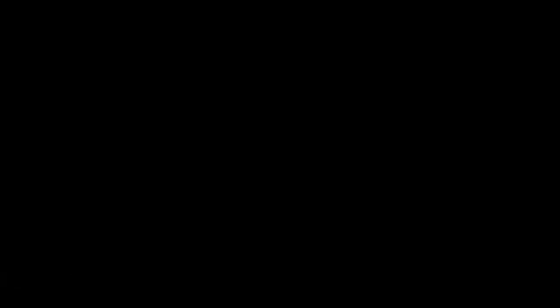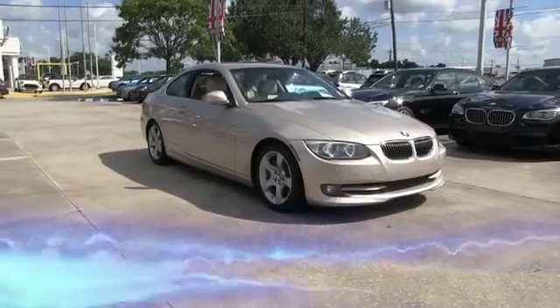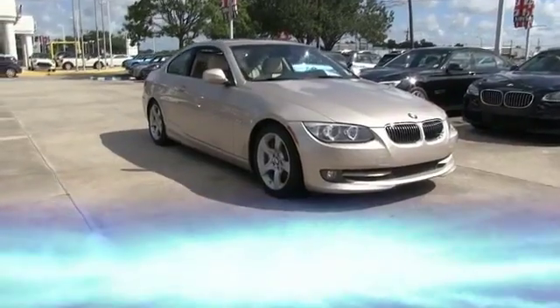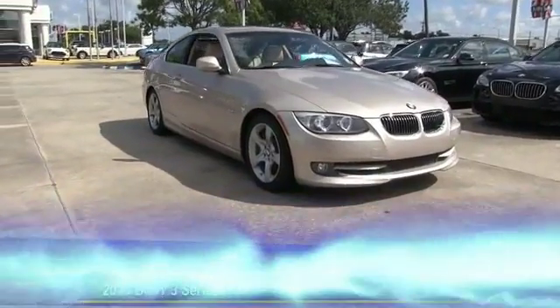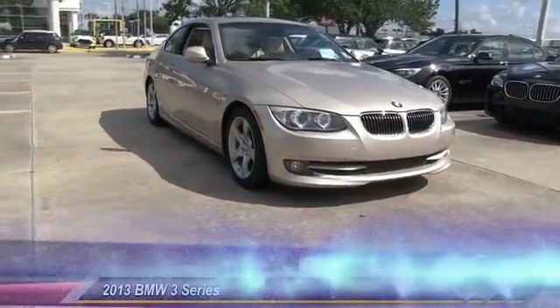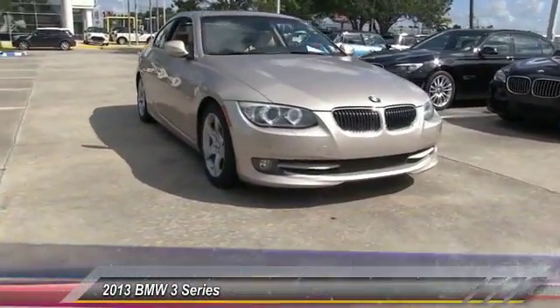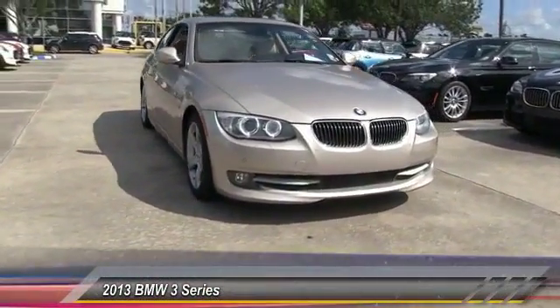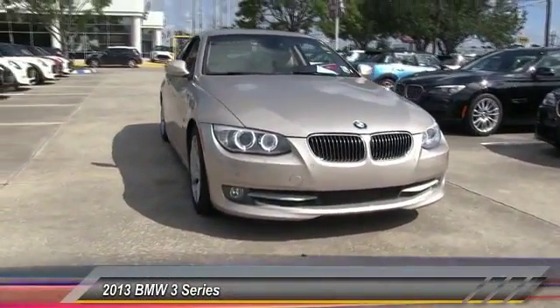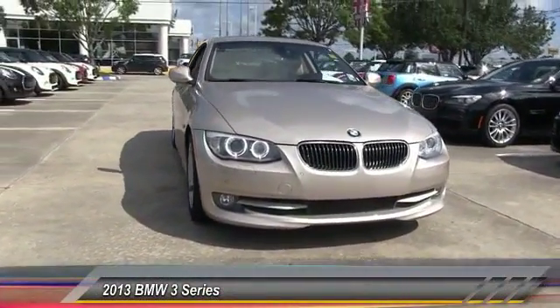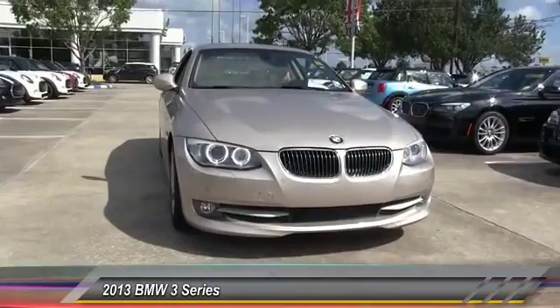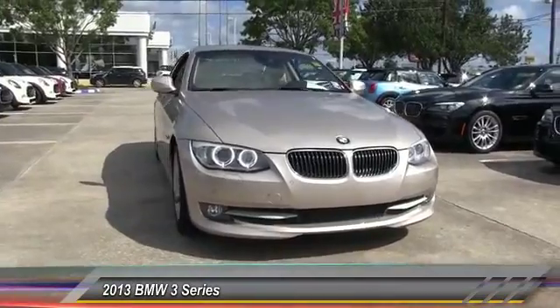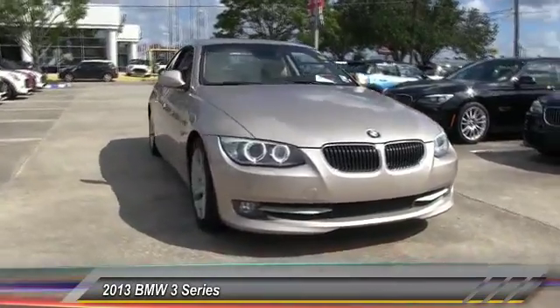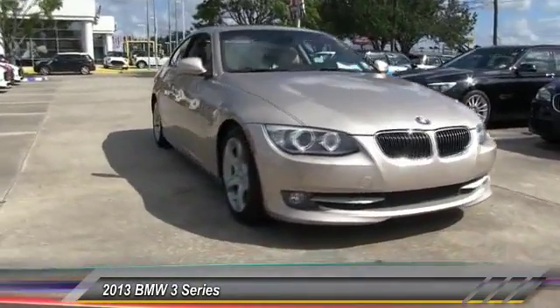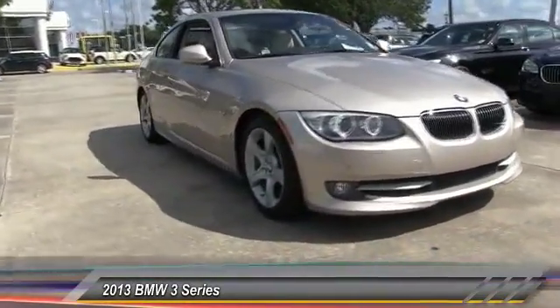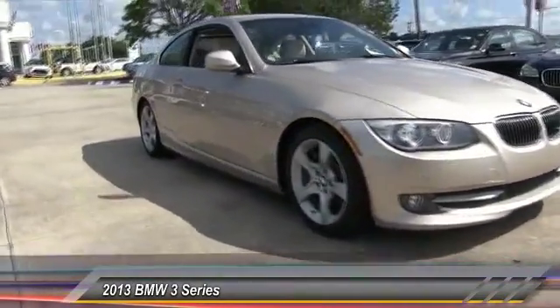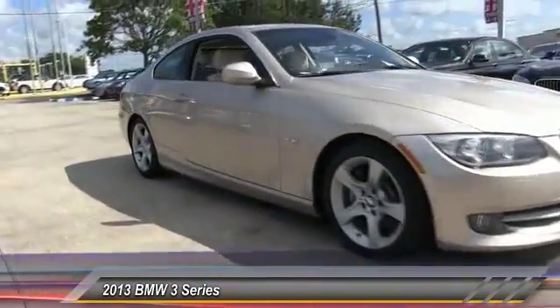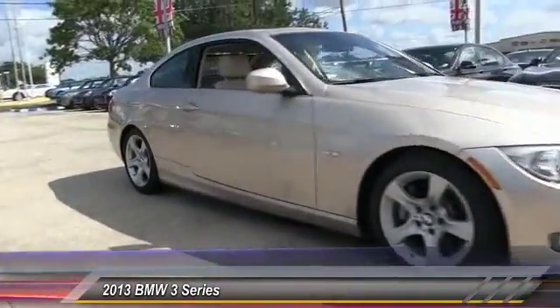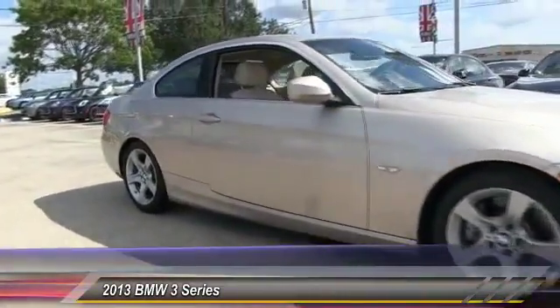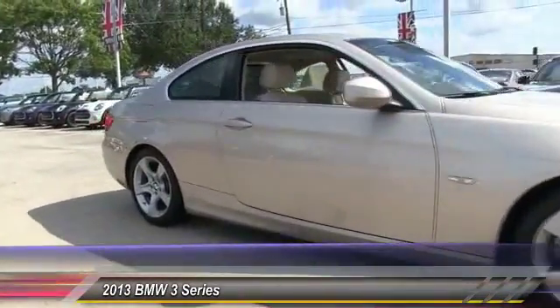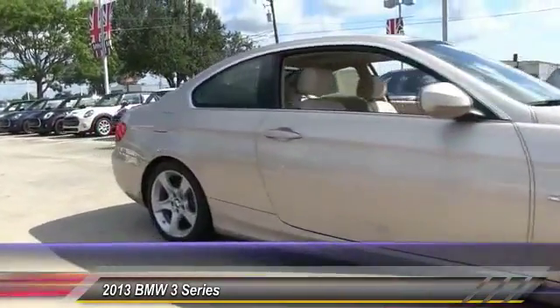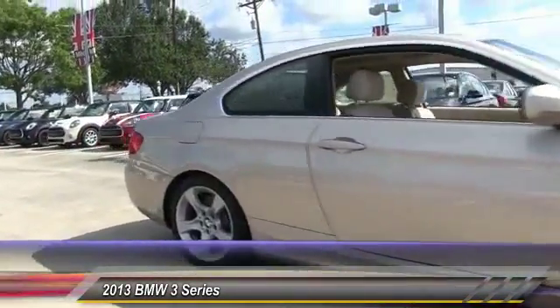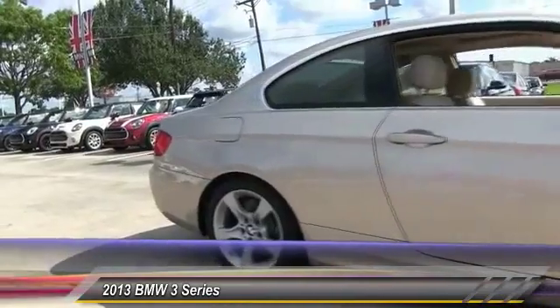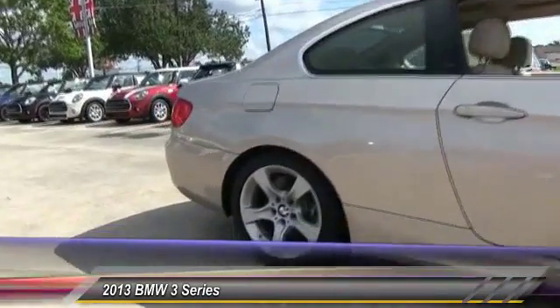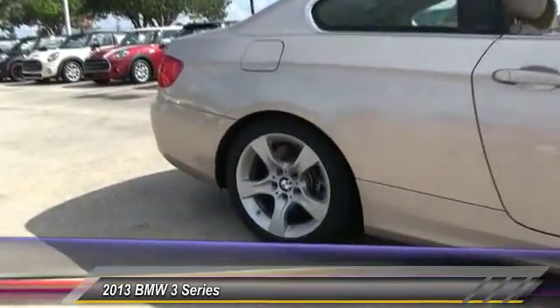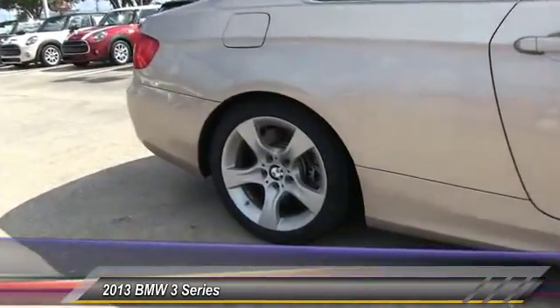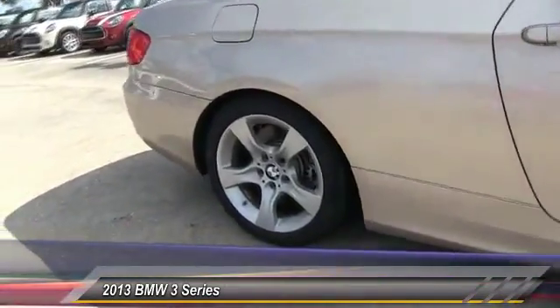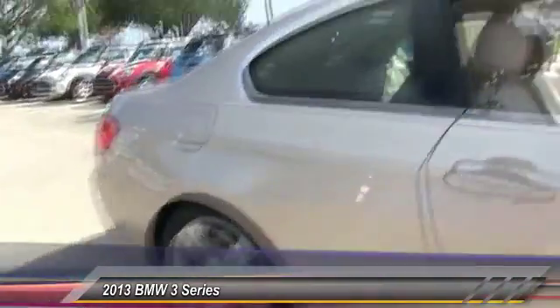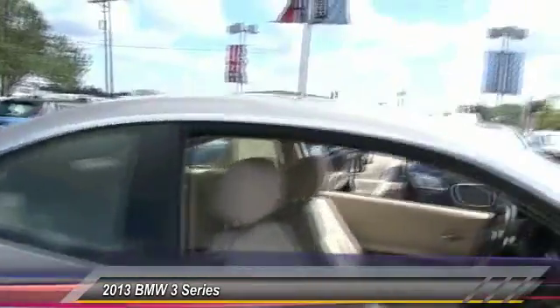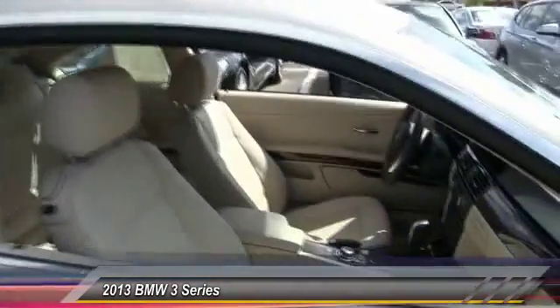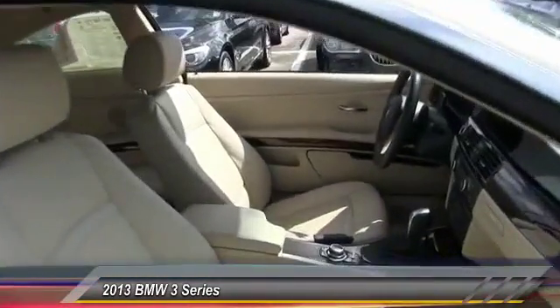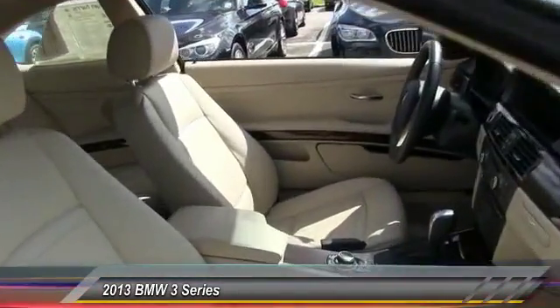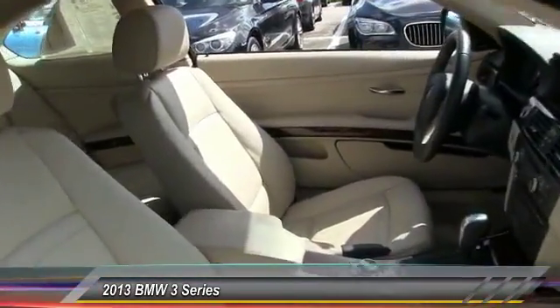The 2013 3 Series — proof that all good things come in threes. The BMW 3 Series has a well-deserved reputation for packing outstanding driving dynamics and excellent quality, and is priced below $35,000.